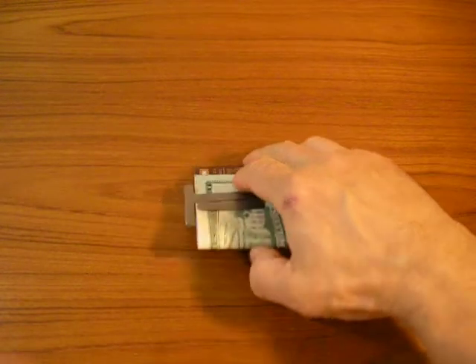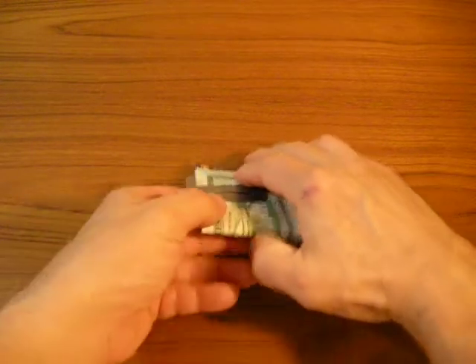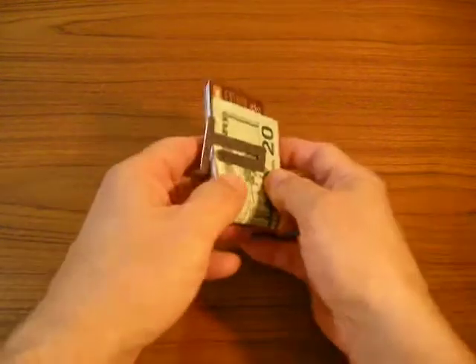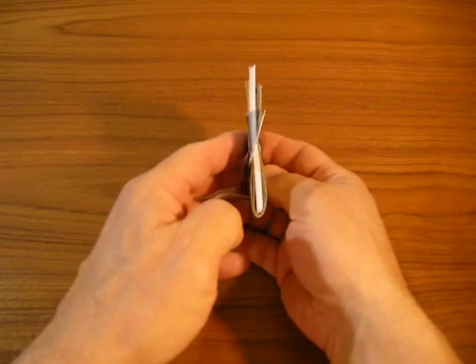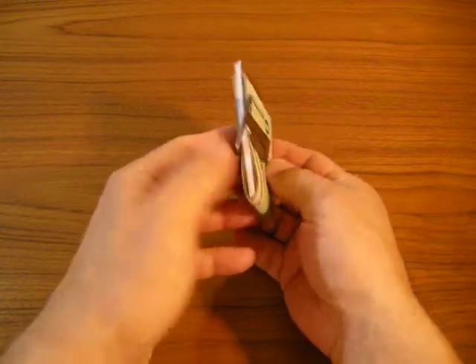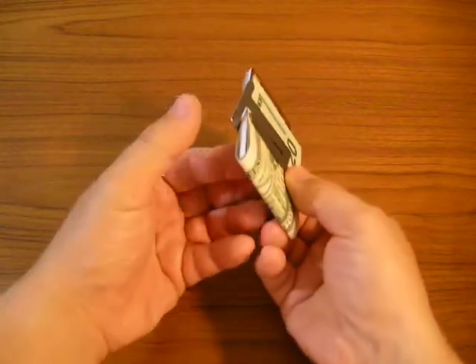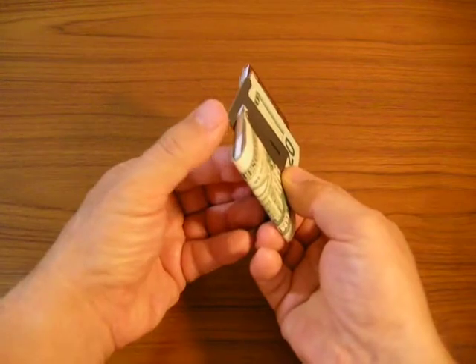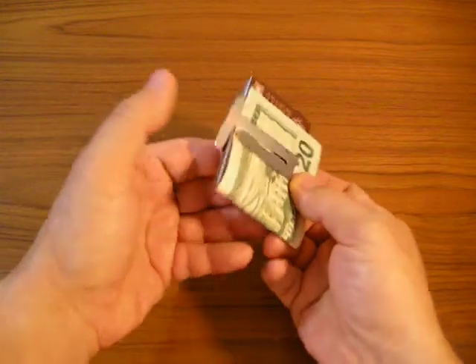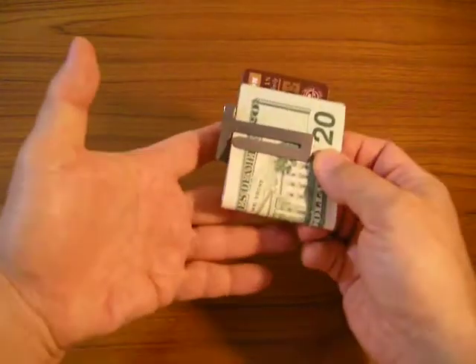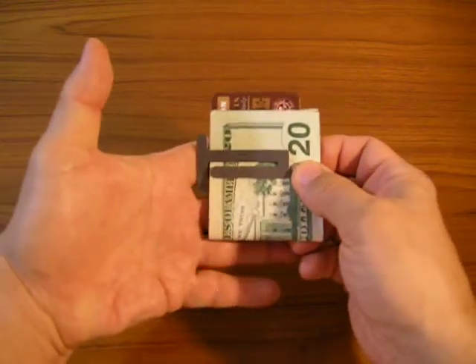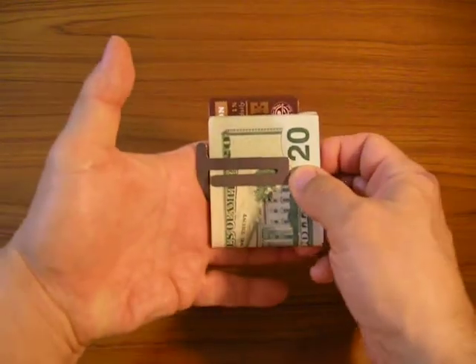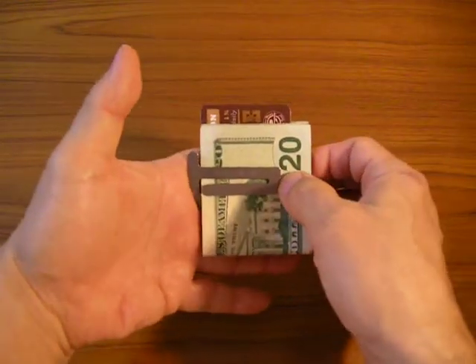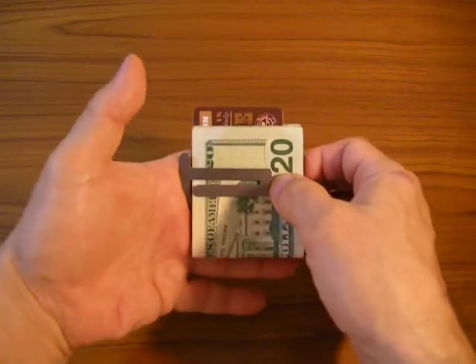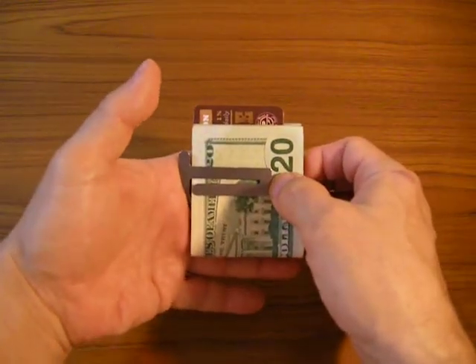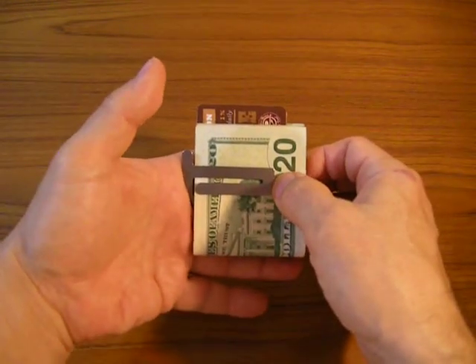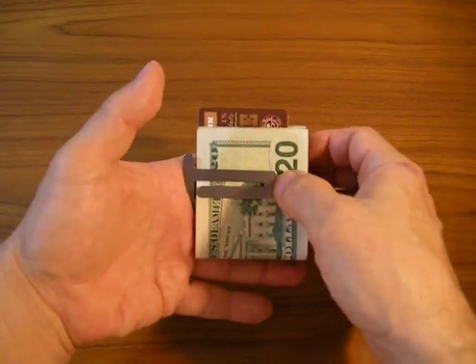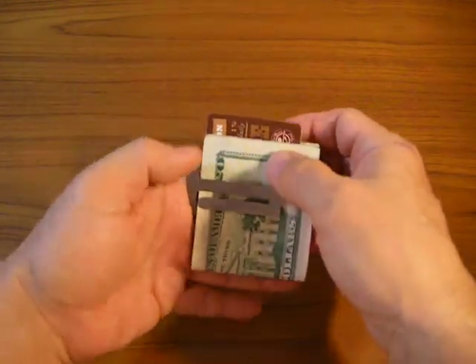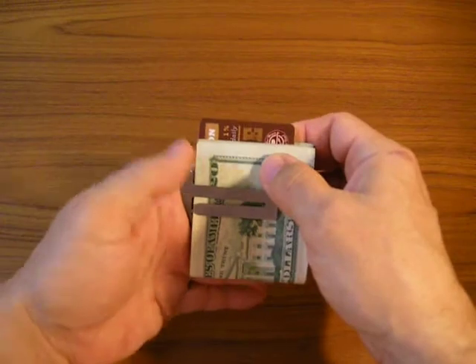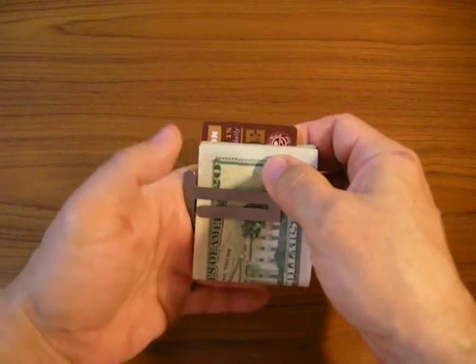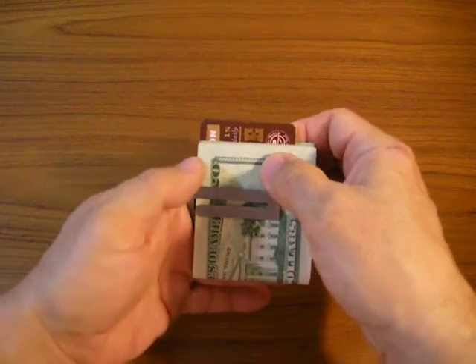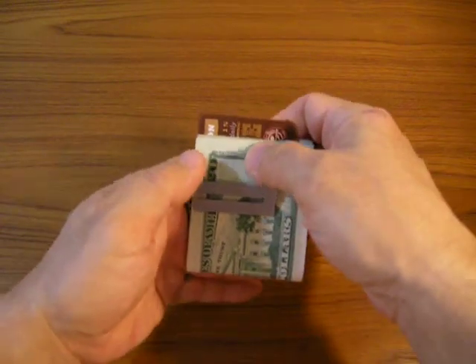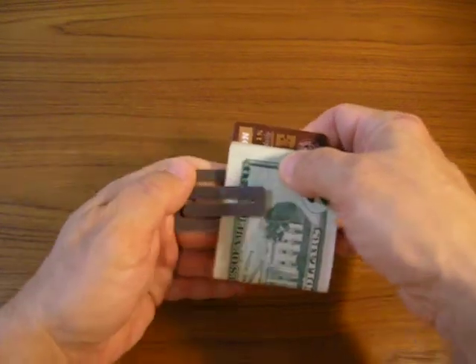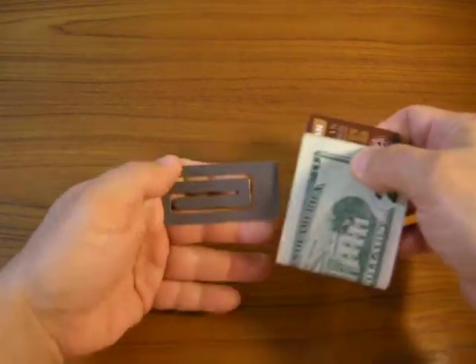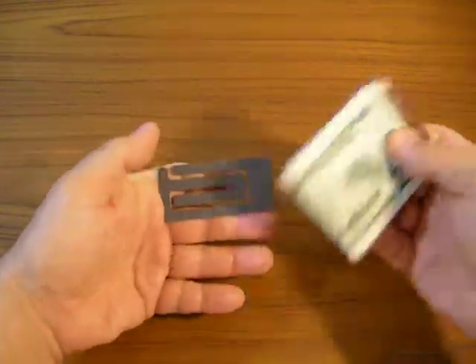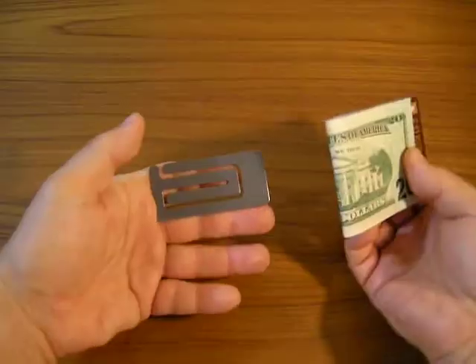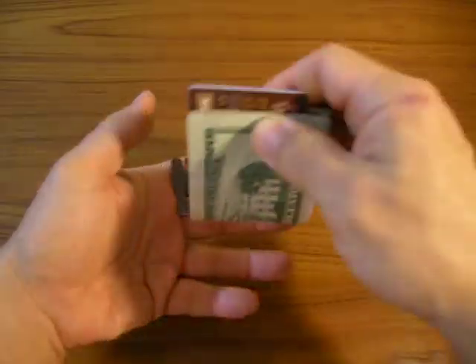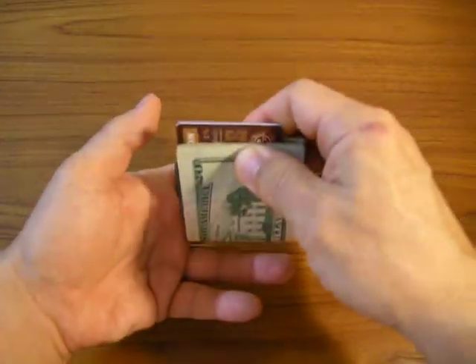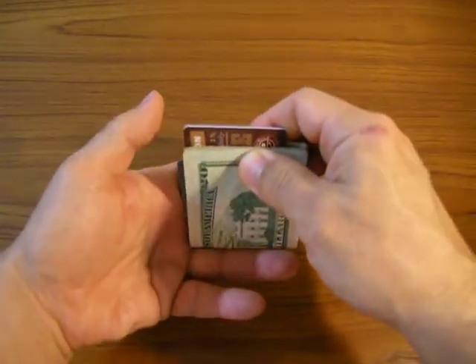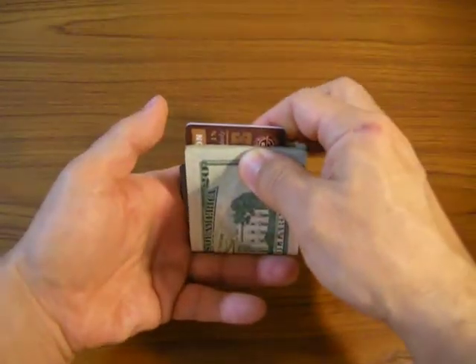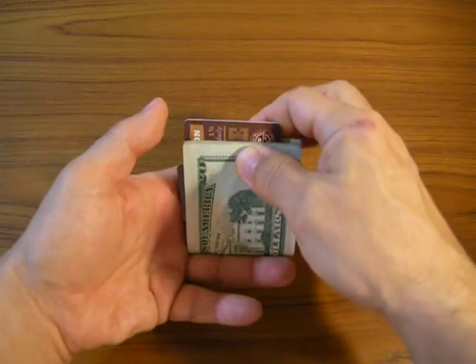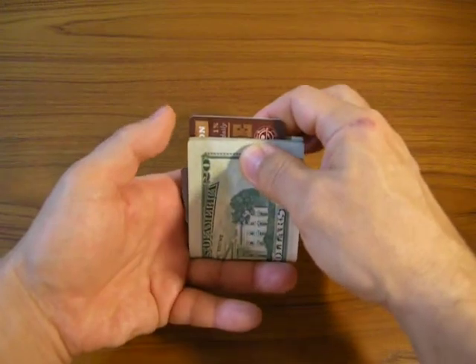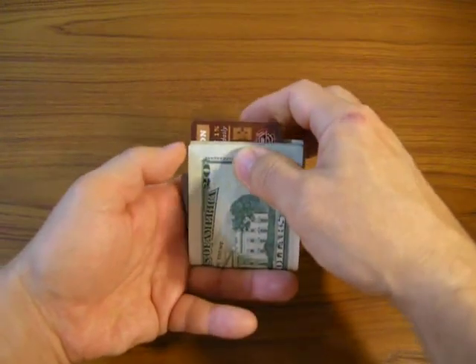When Tacticlip is in the wallet mode, using this corner and placing it in the web between your index and middle finger, using the thumb and index to help you pull the wallet out, taking the wallet and putting it right between the middle and the ring finger.